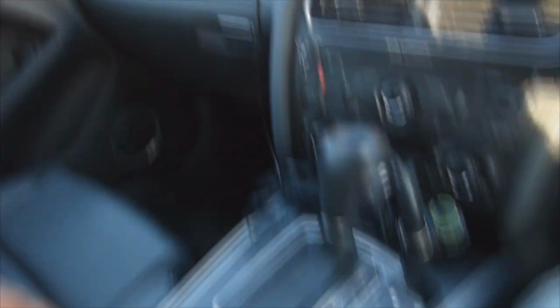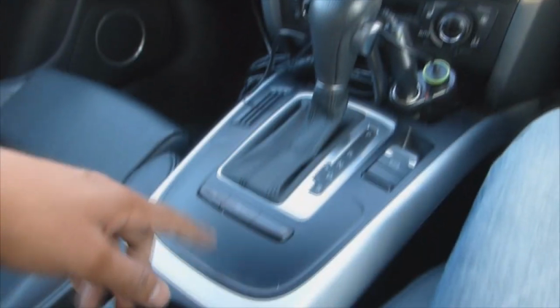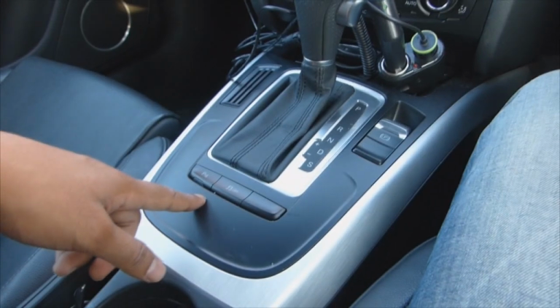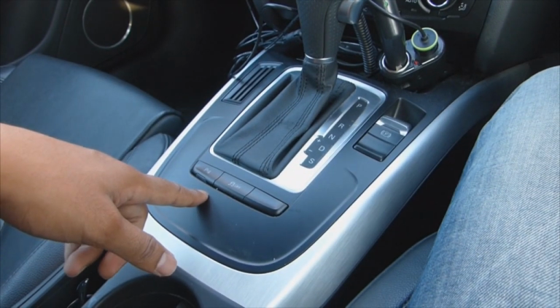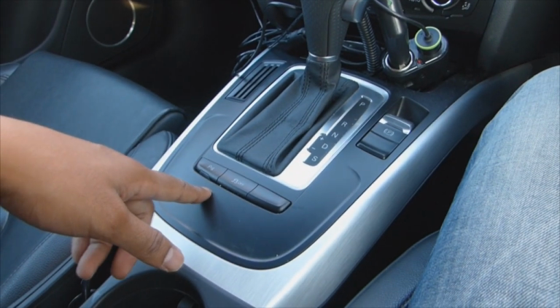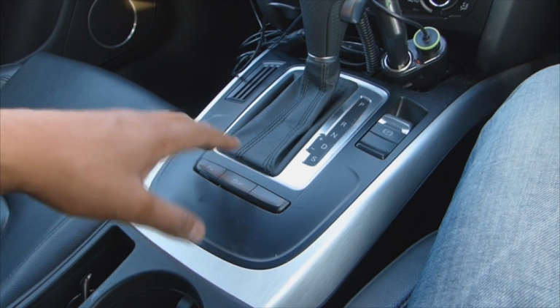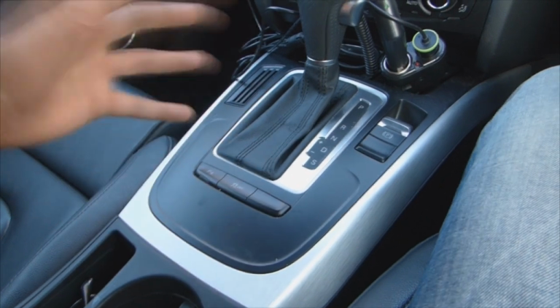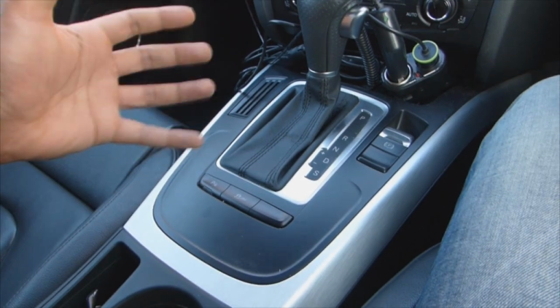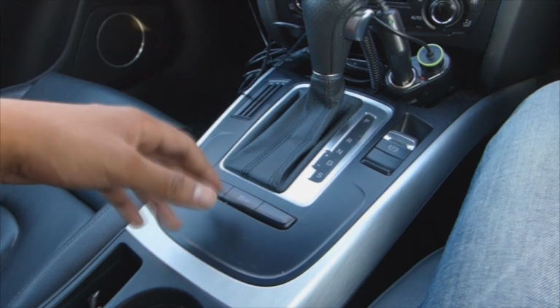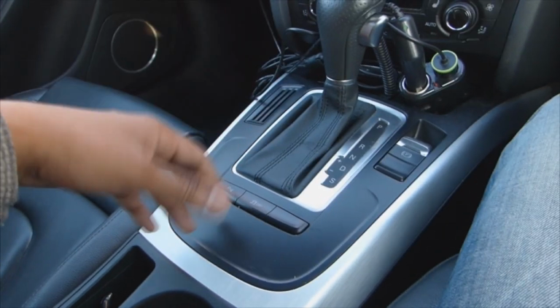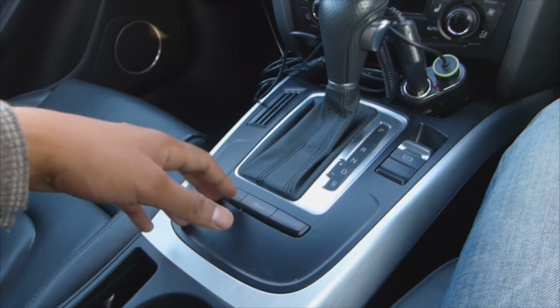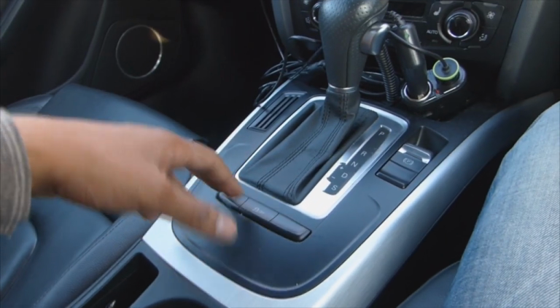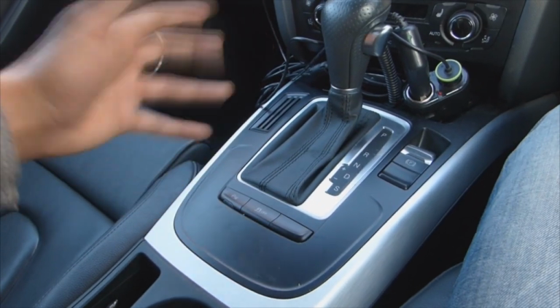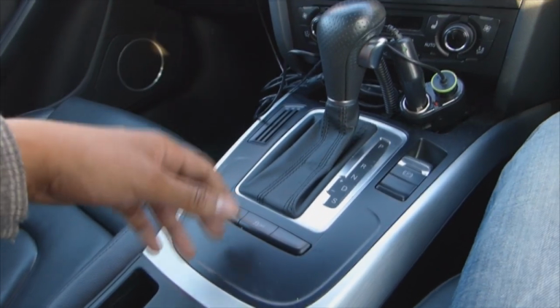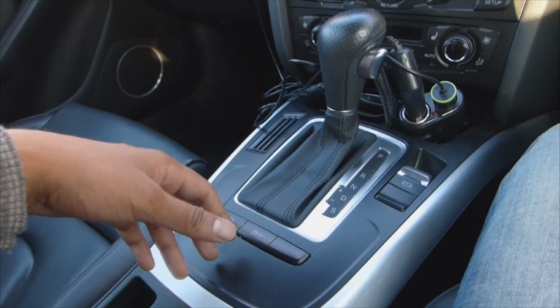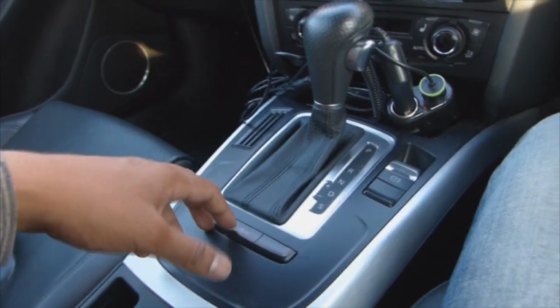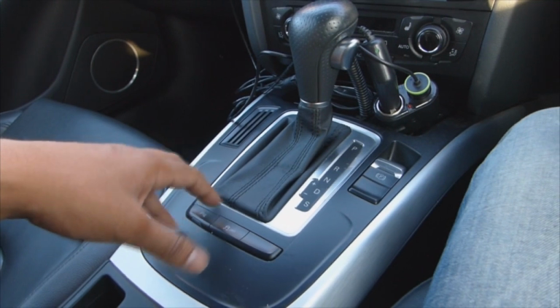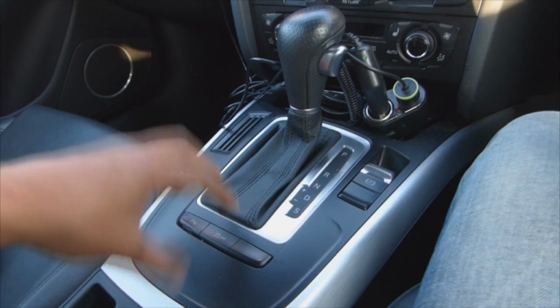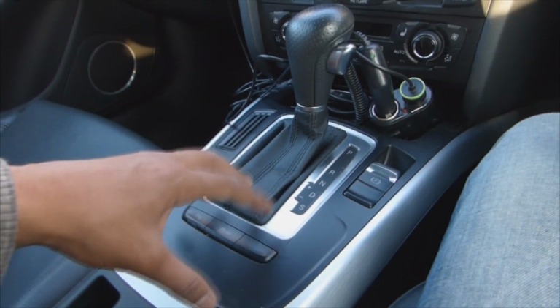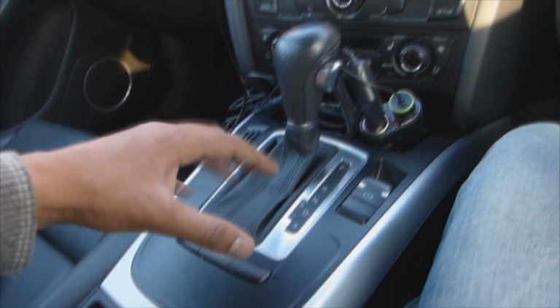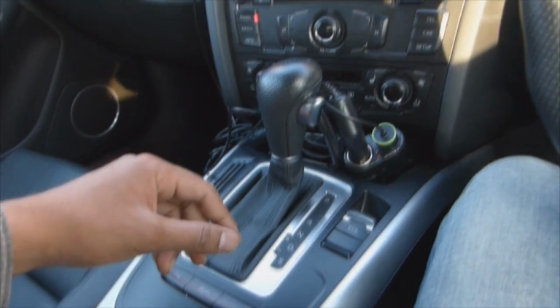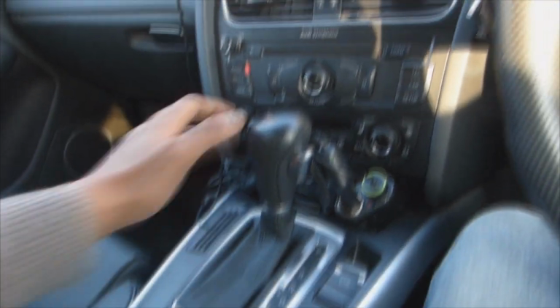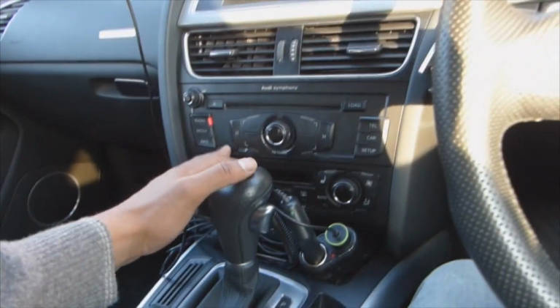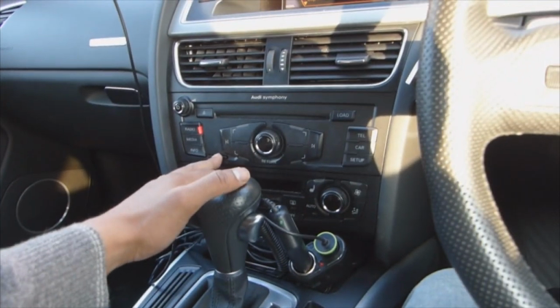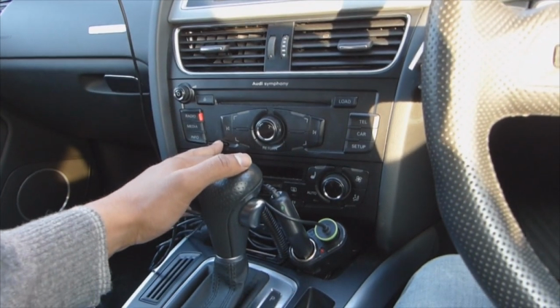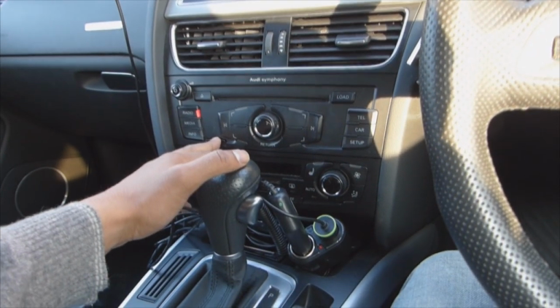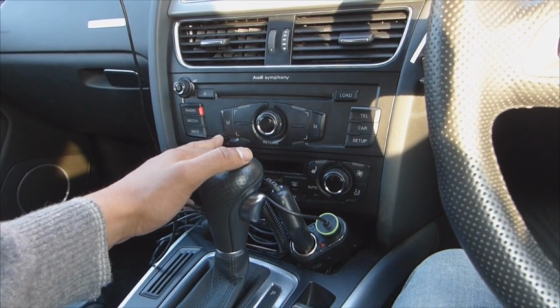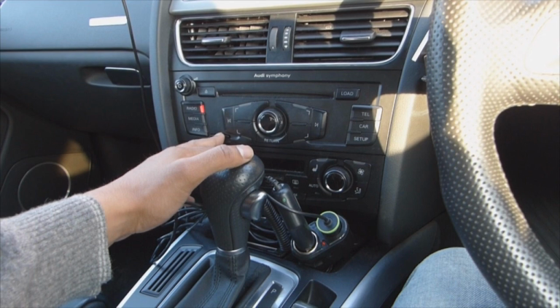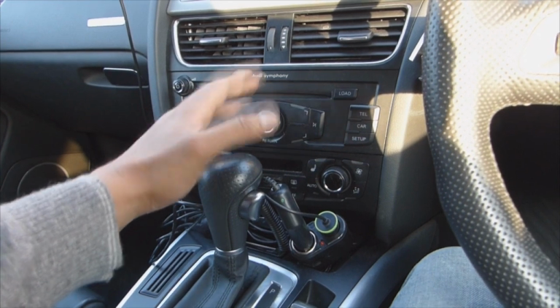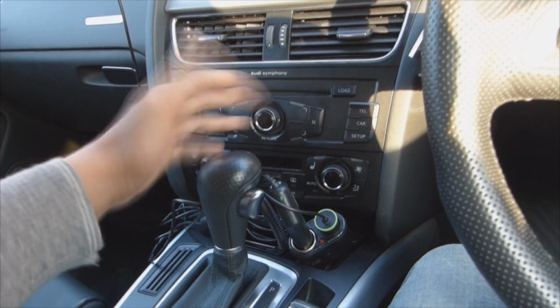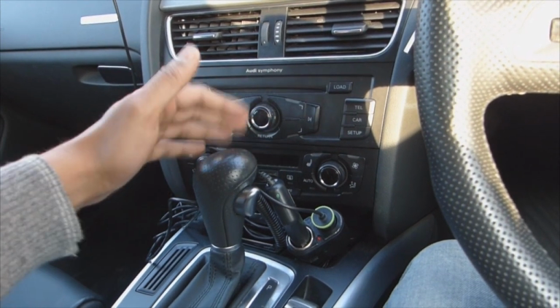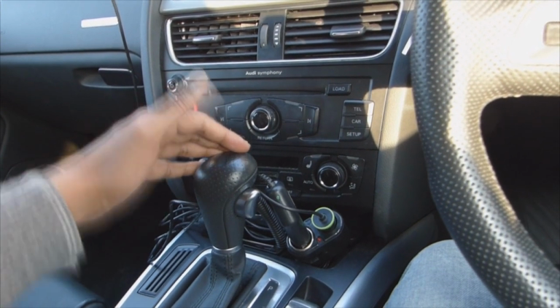I don't have the sat-nav system because I didn't want it — I've got a TomTom and I find they're pretty much better than having the internal system and having to update them, so I didn't go for that. But I have got the MP3 player and a 6 CD changer as well.